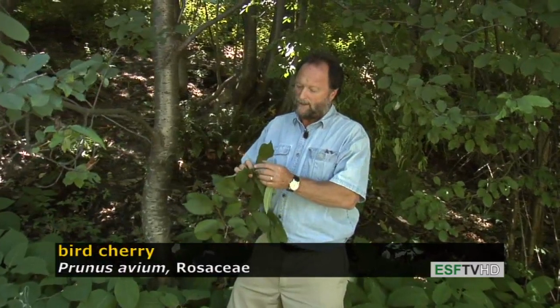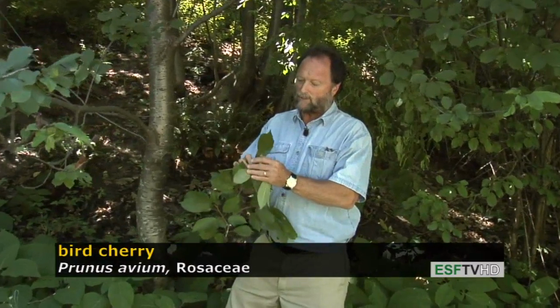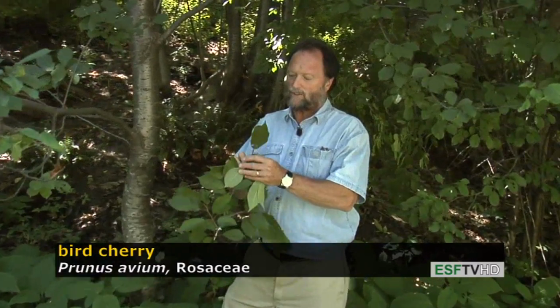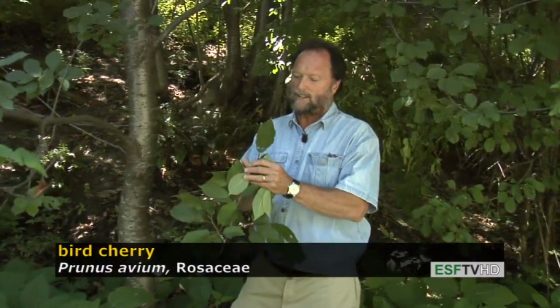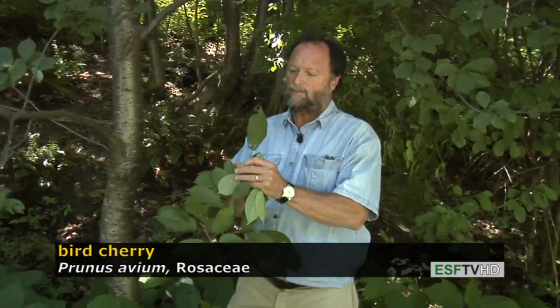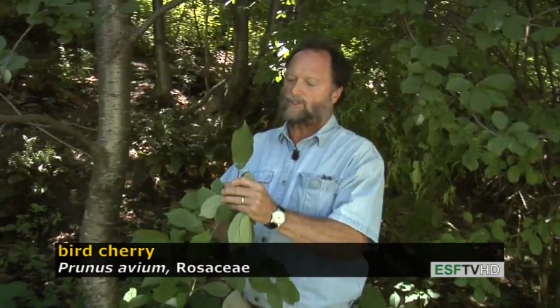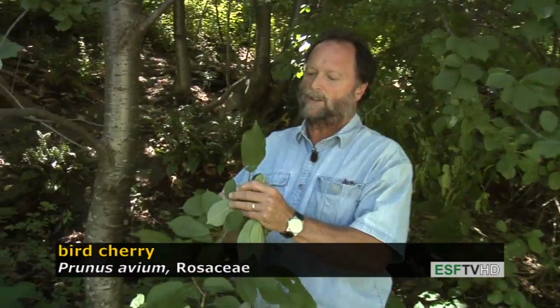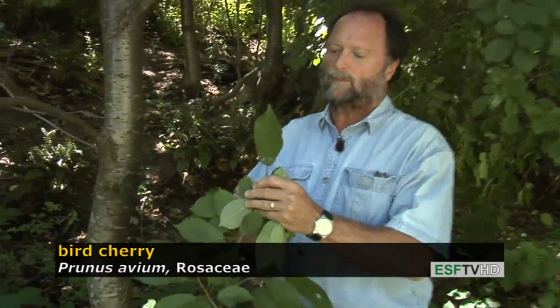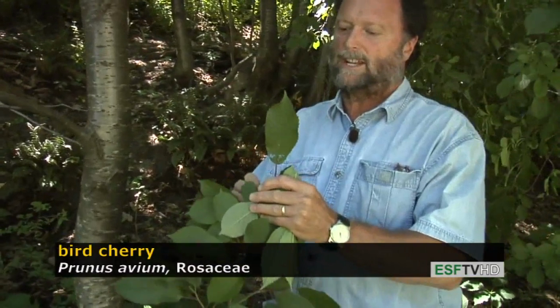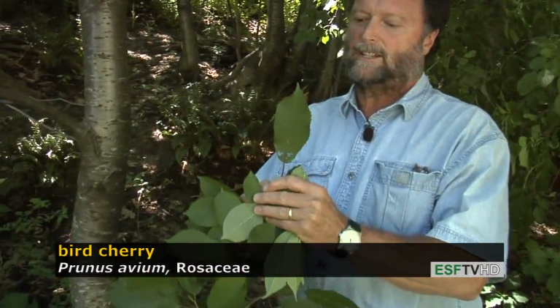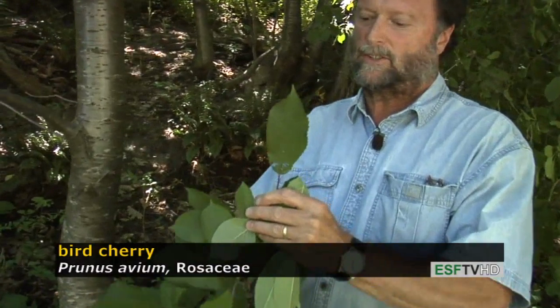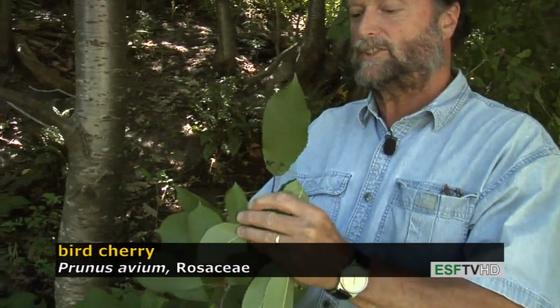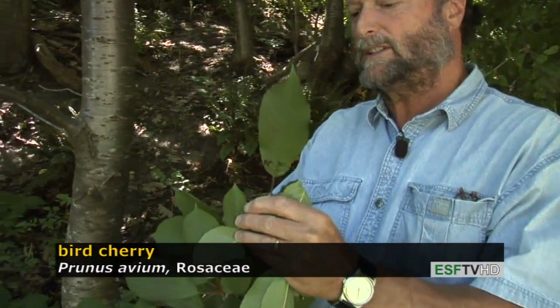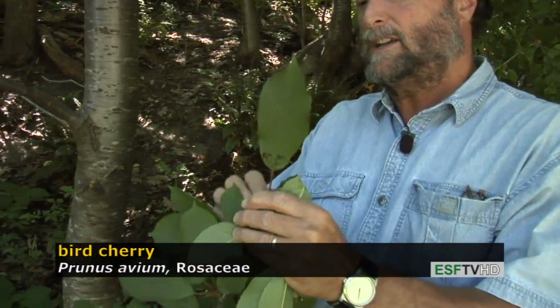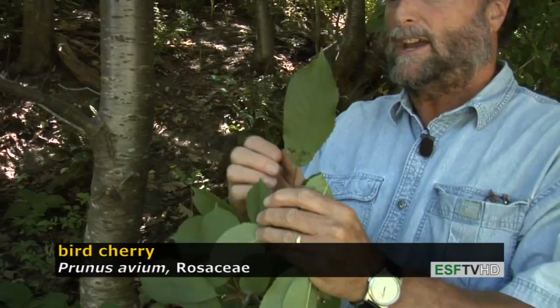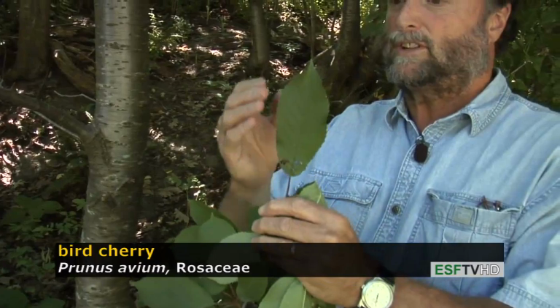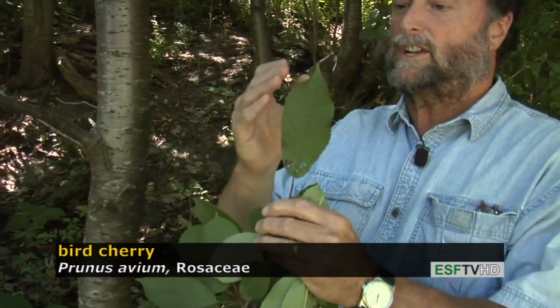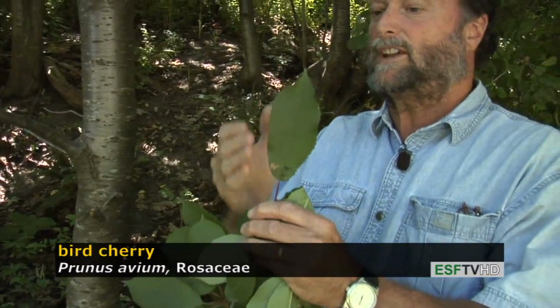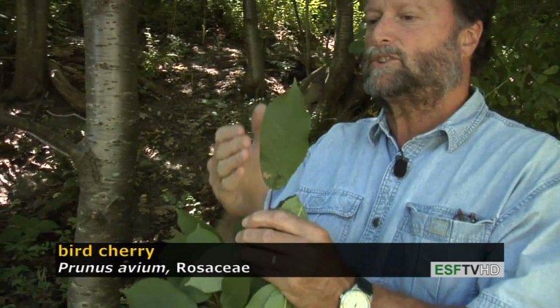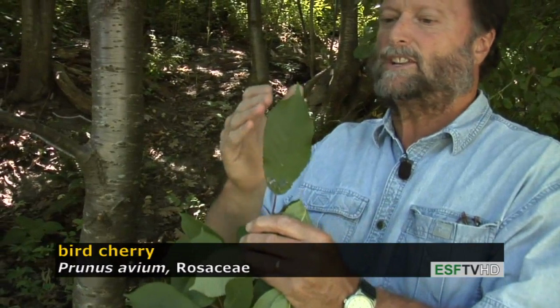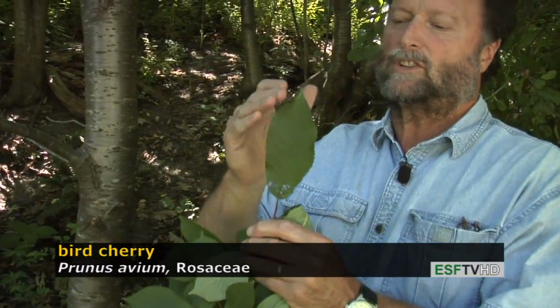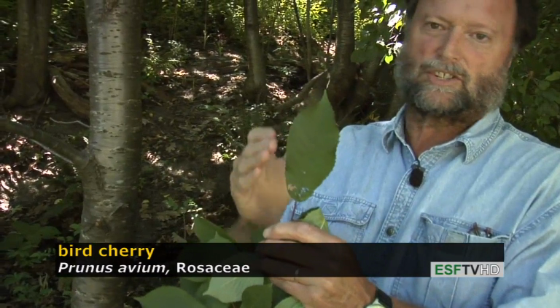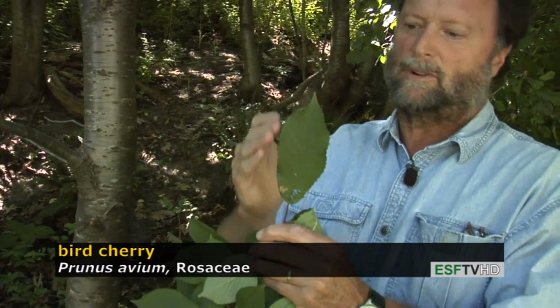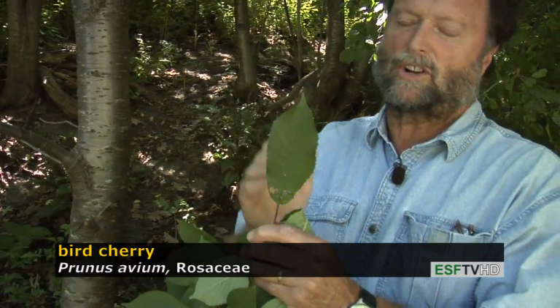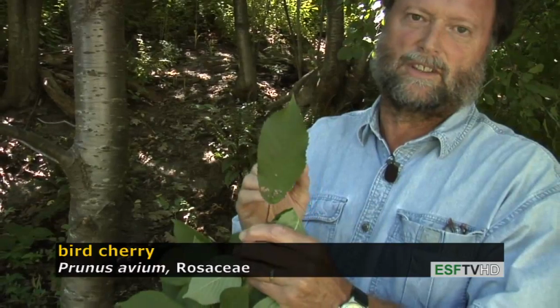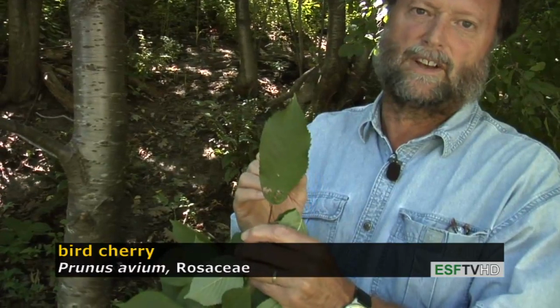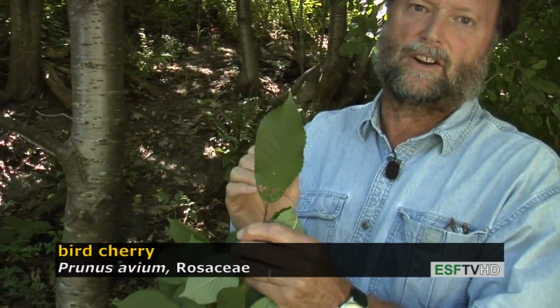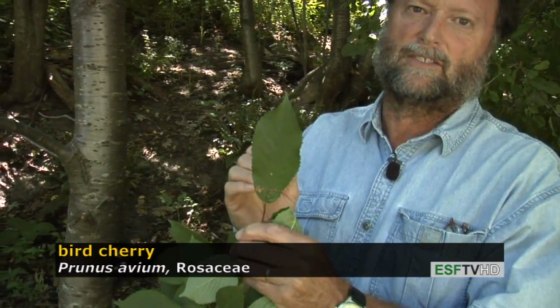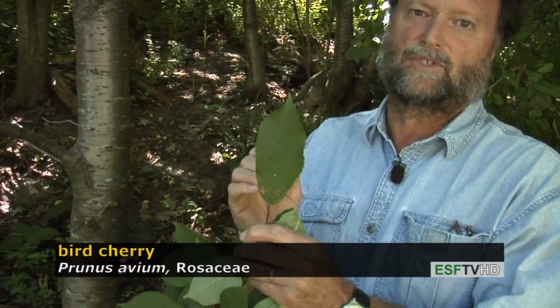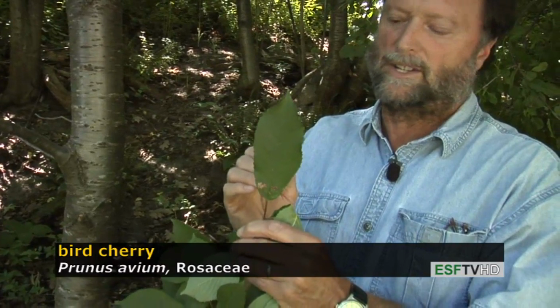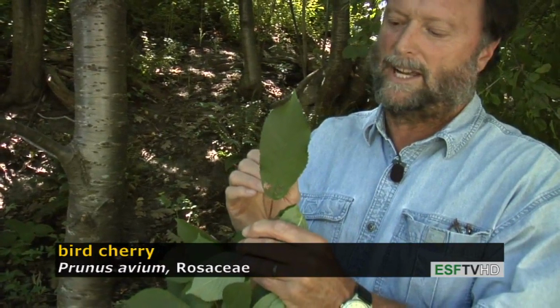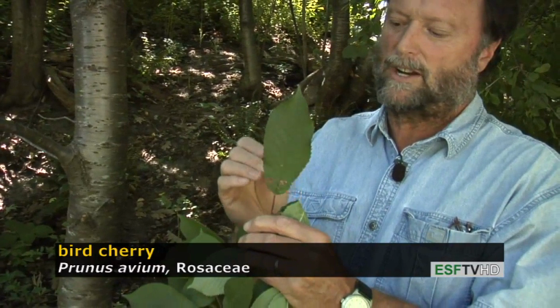The leaves are larger than Prunus serotina, which we've looked at in an earlier segment, and if you look very carefully at the margin it has very large teeth, much larger teeth than you find on our native Prunus serotina, the black cherry.